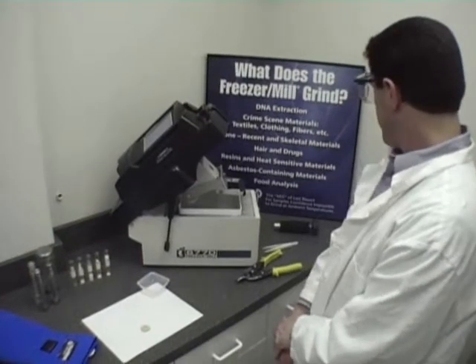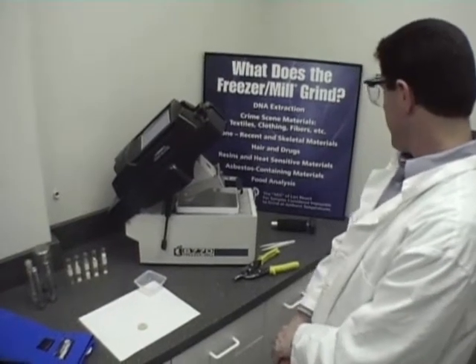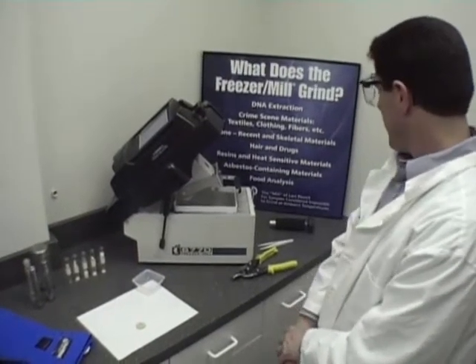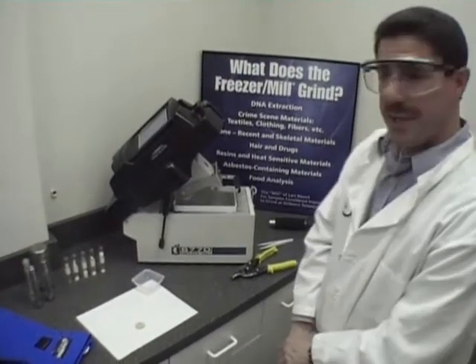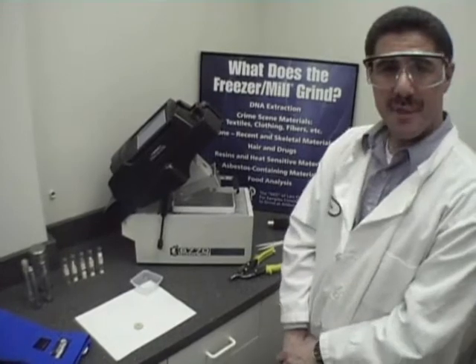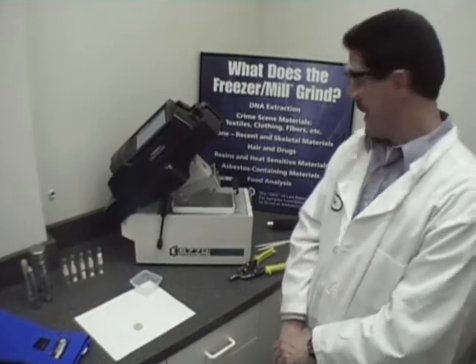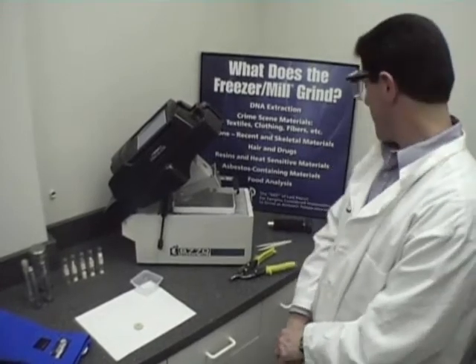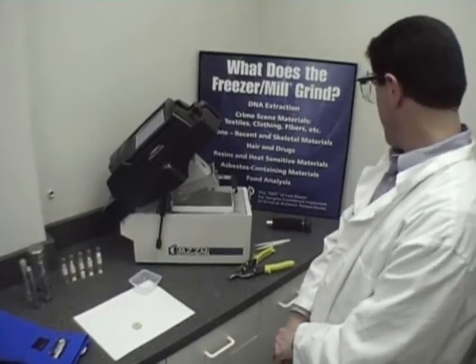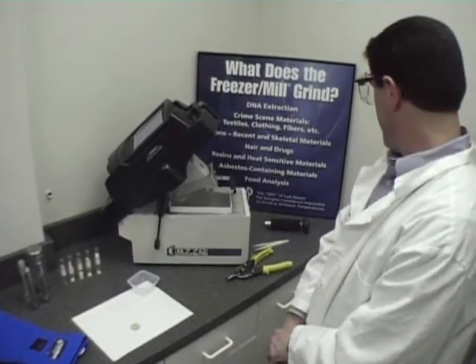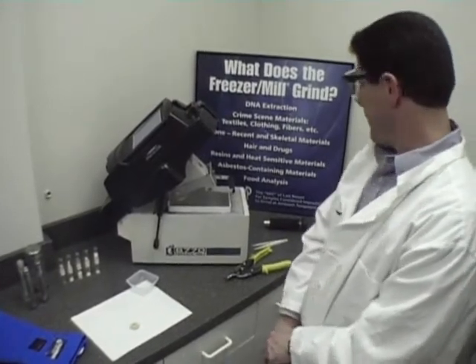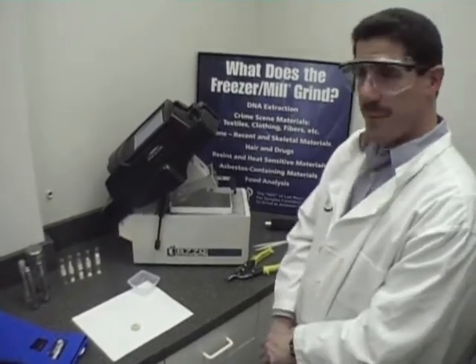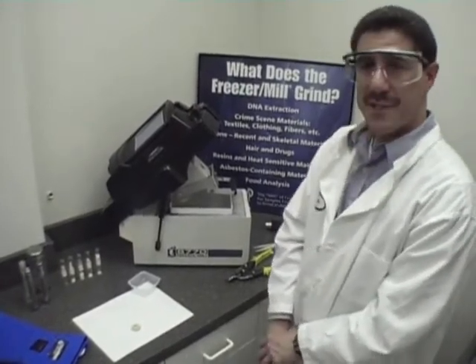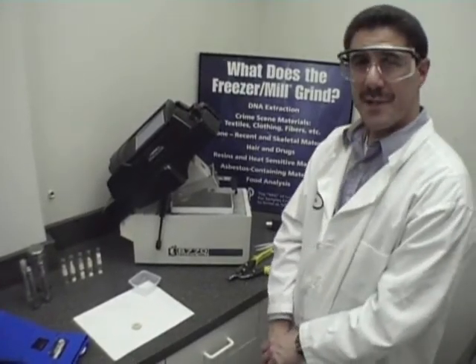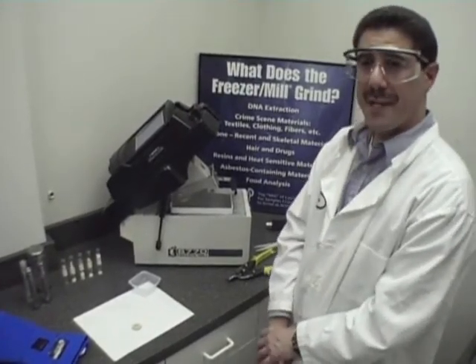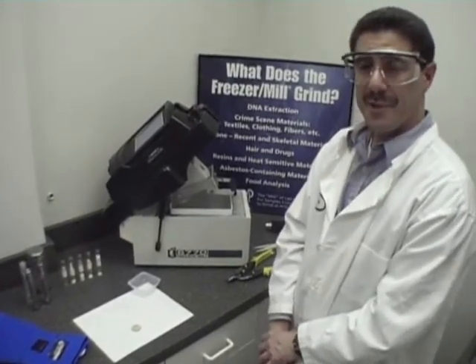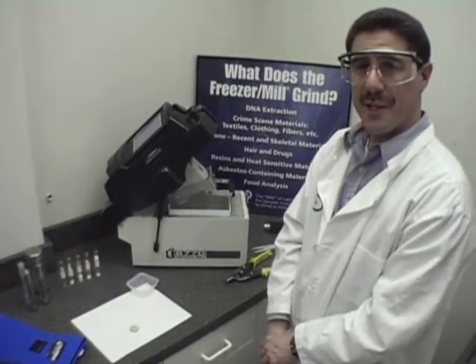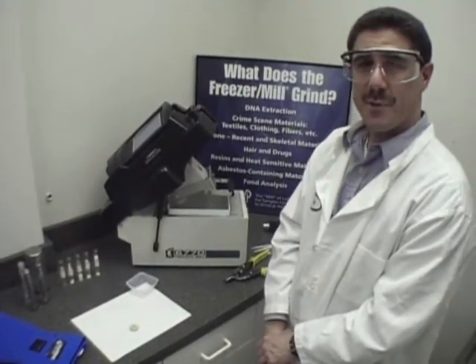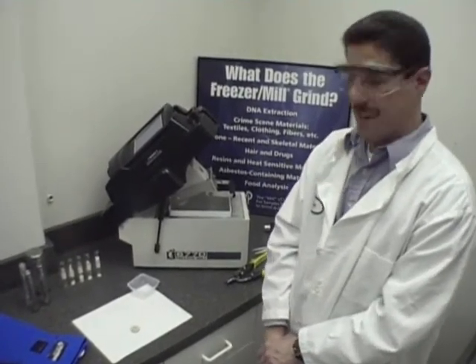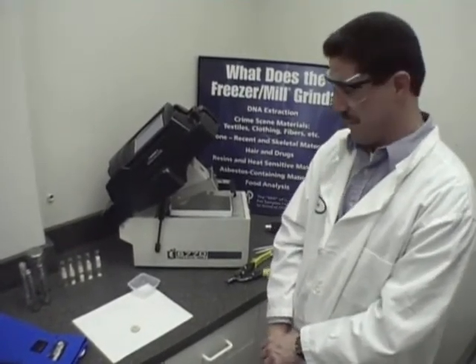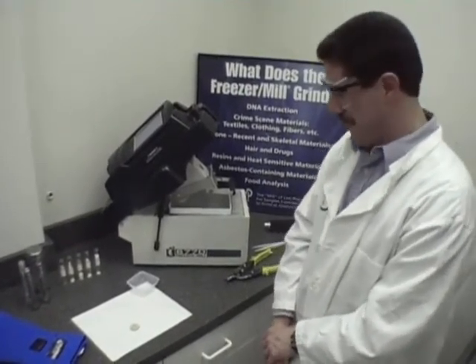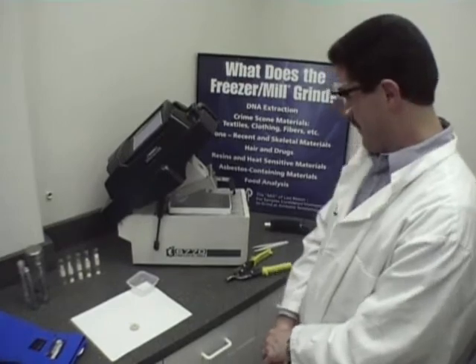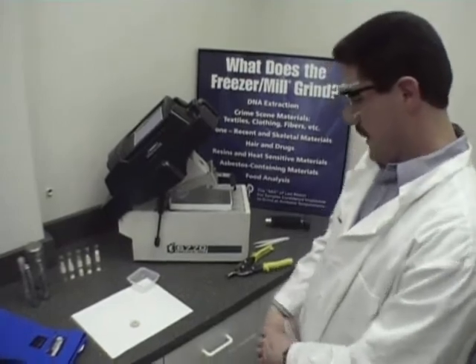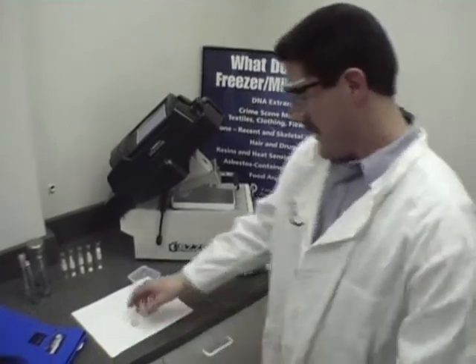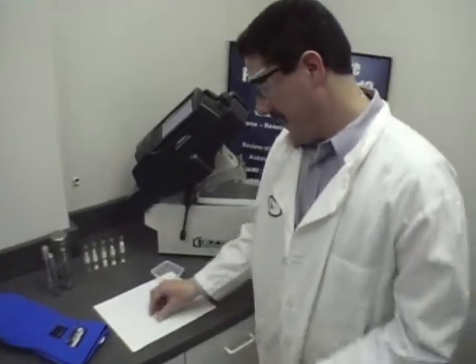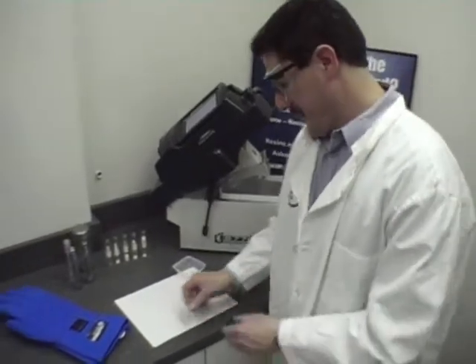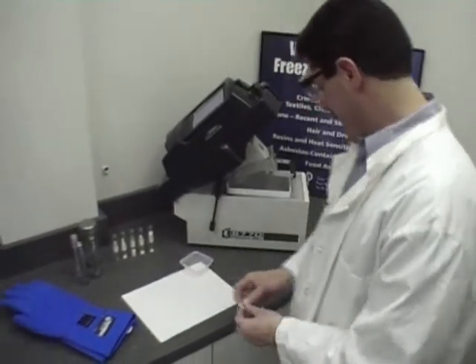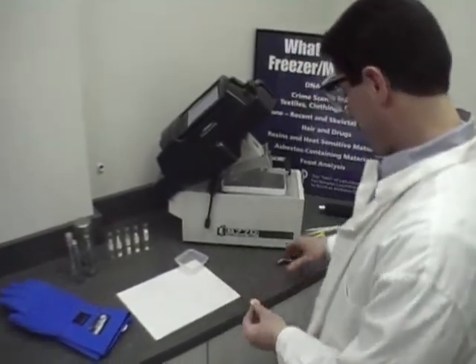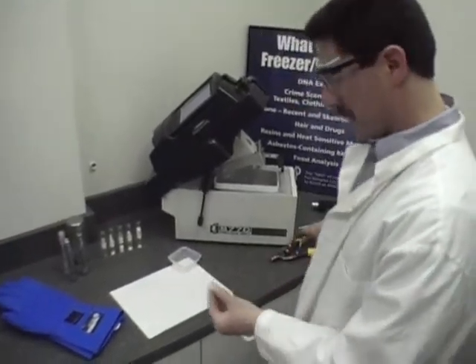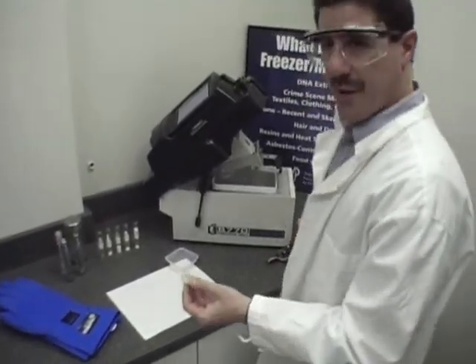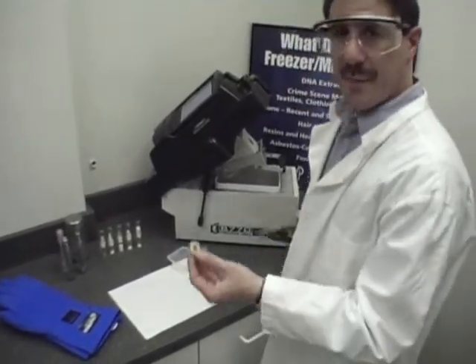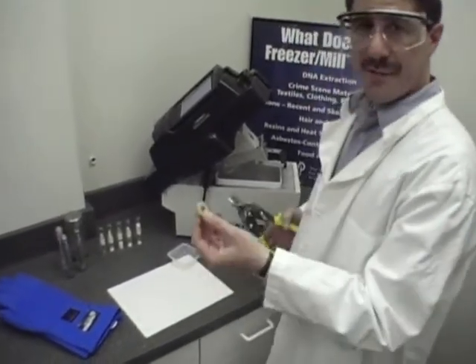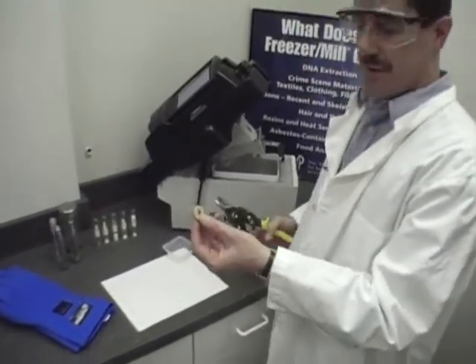The Freezer Mill is sometimes known as the mill of last resort for samples that were once considered impossible to grind at room temperature. Today, just for example, we're going to be grinding a piece of leather.